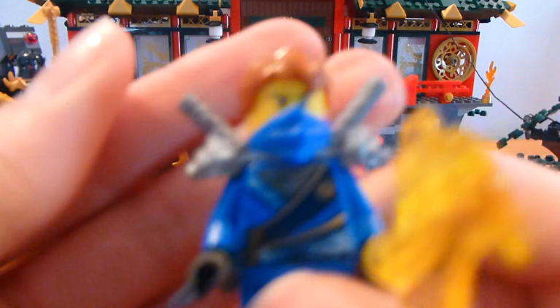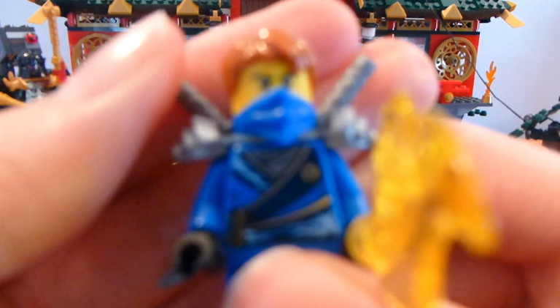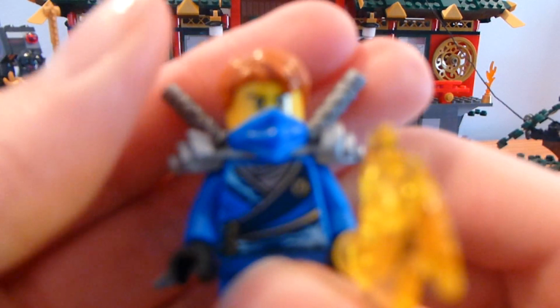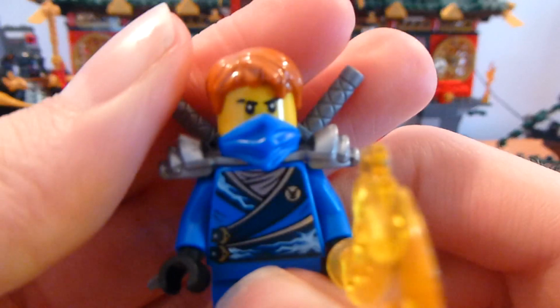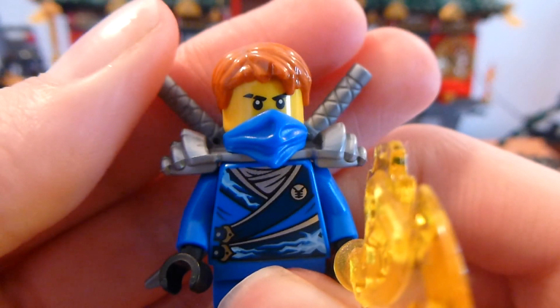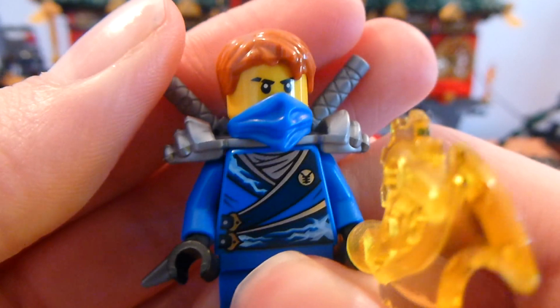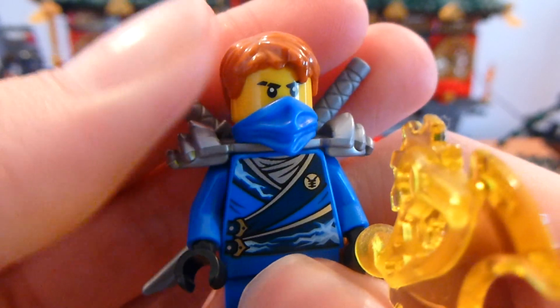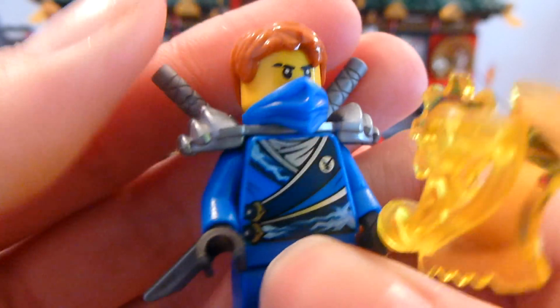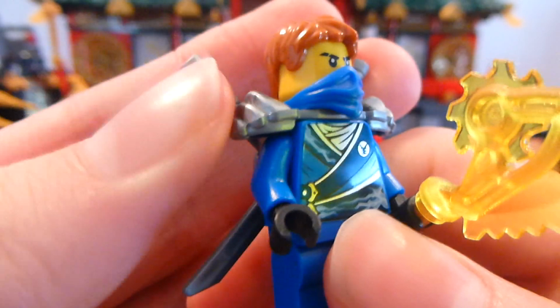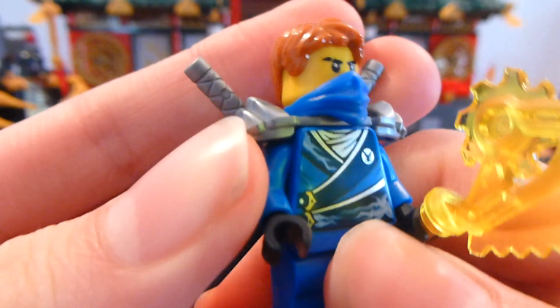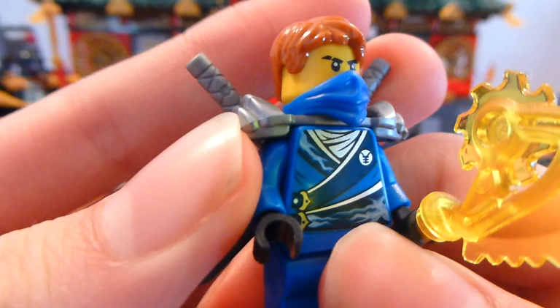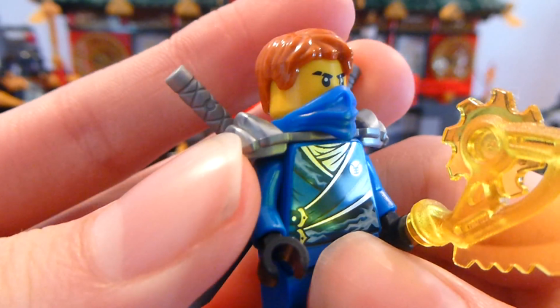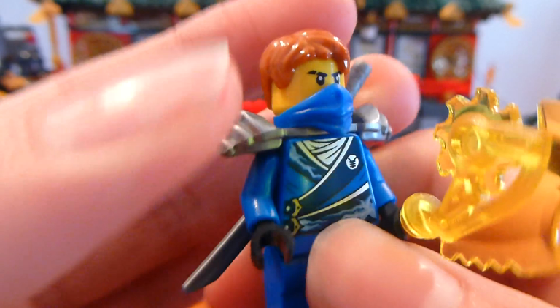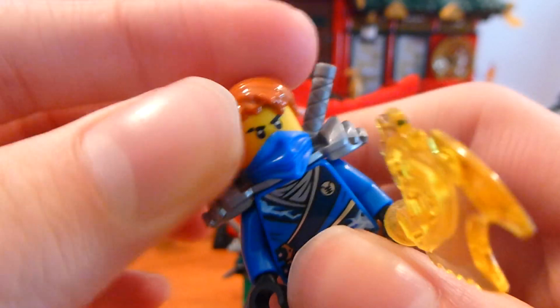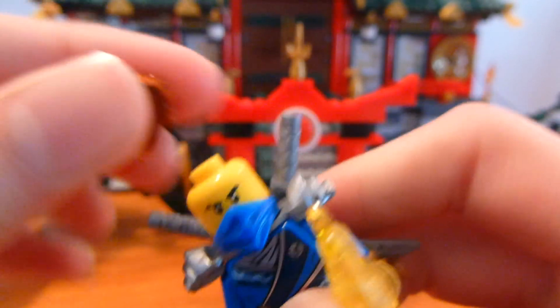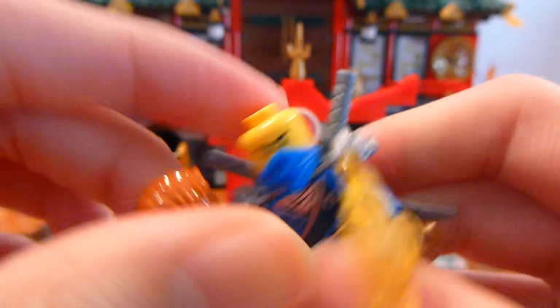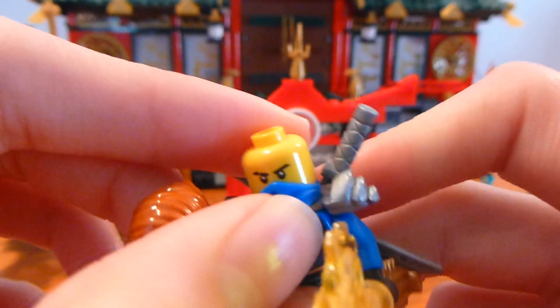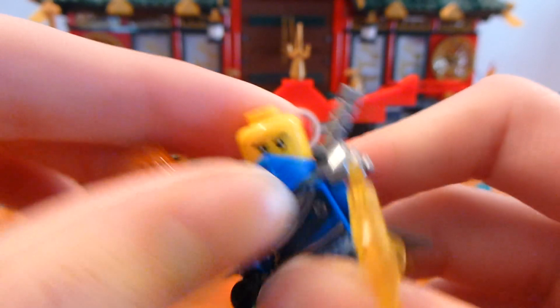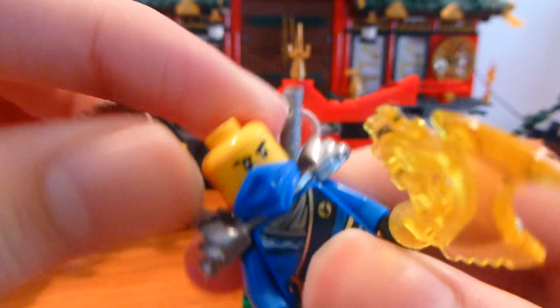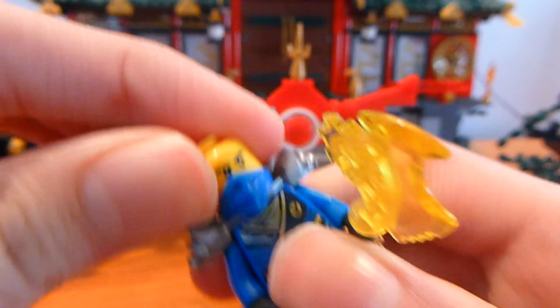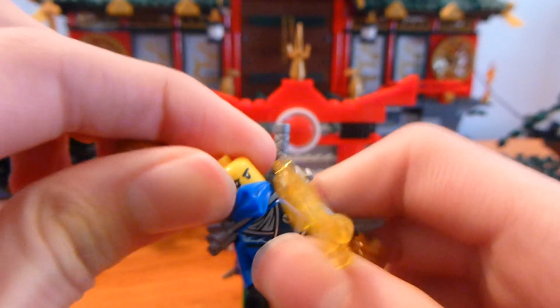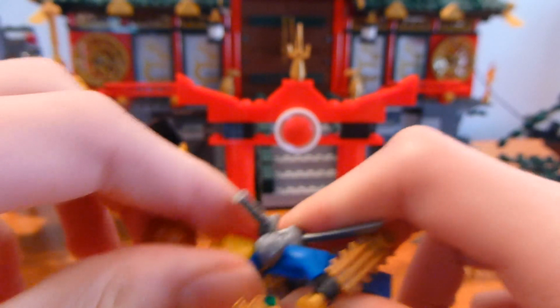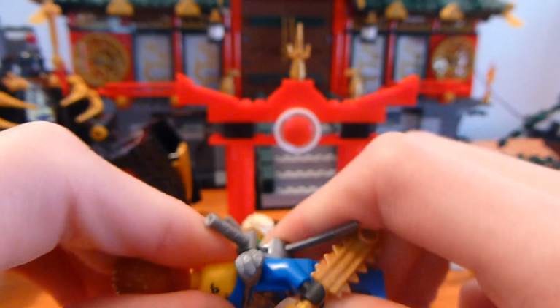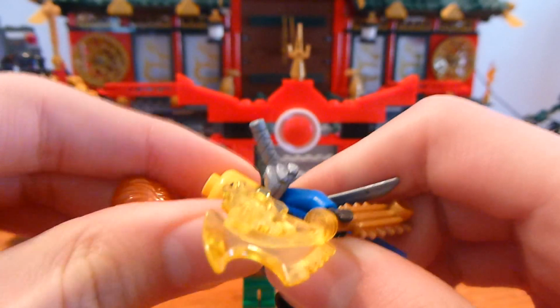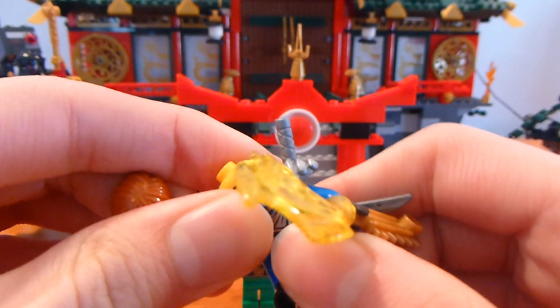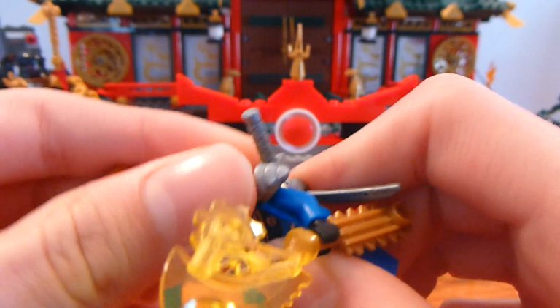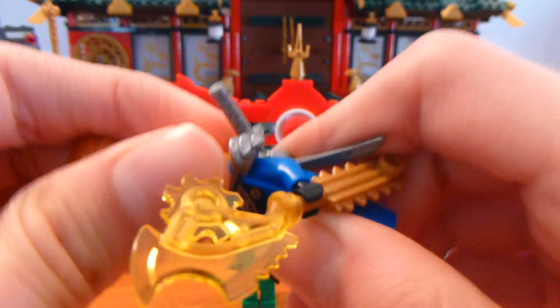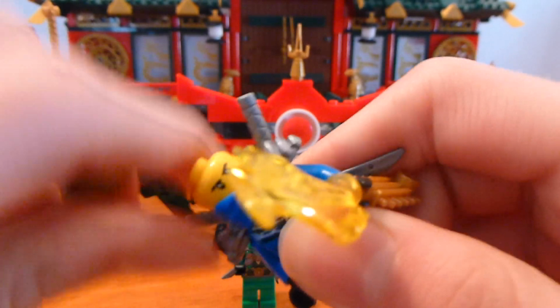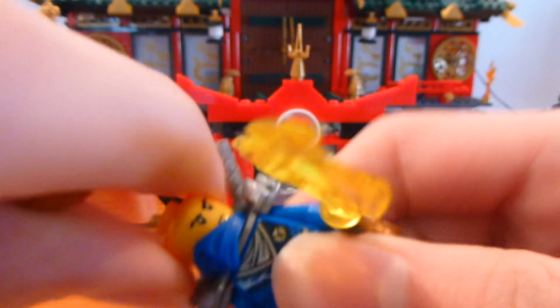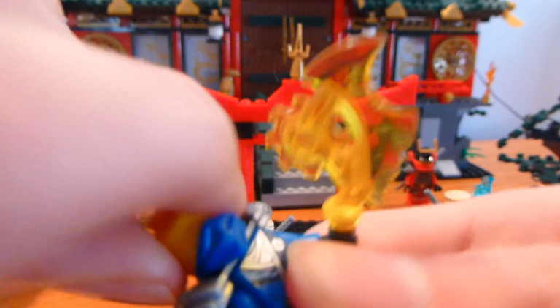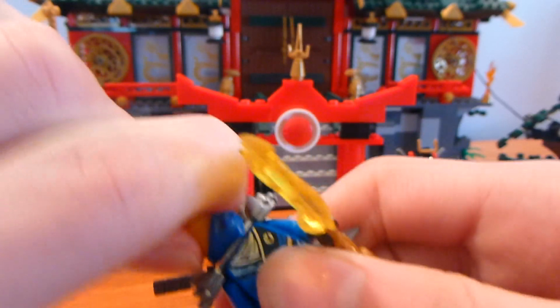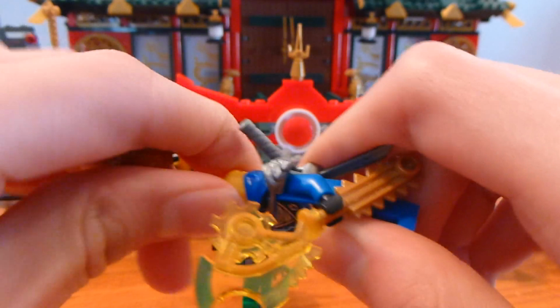We also have this Ninjaroid here who has a different torso printing than the others, but the same head printing. He's the one without the mask, and he comes with a scythe.